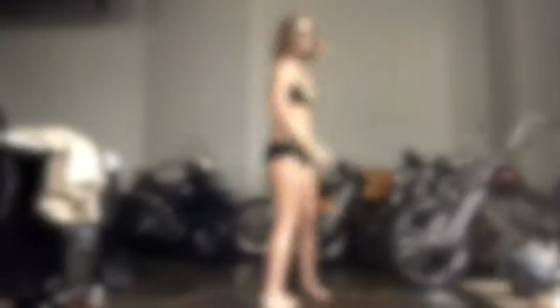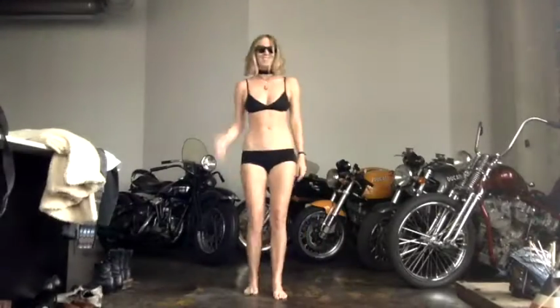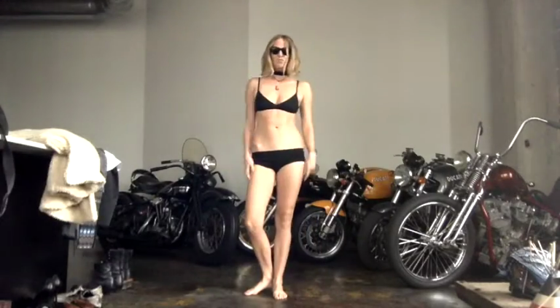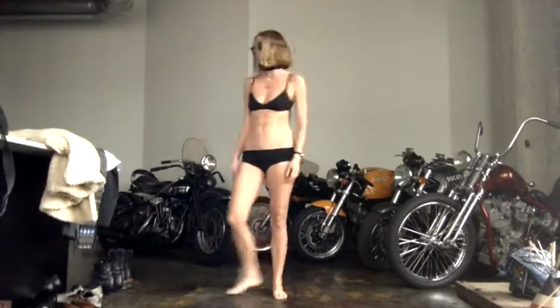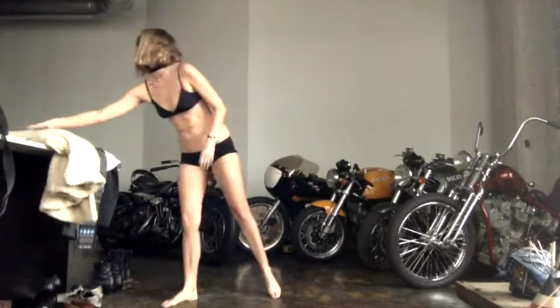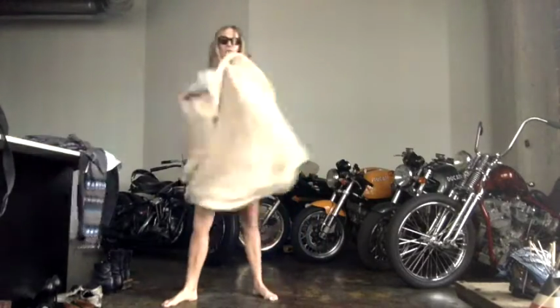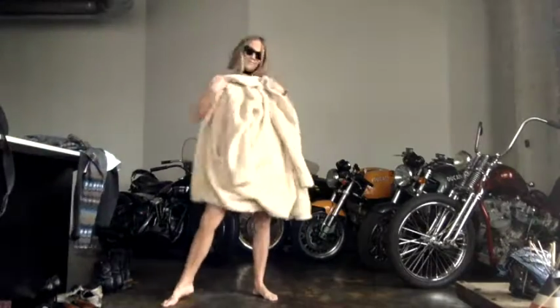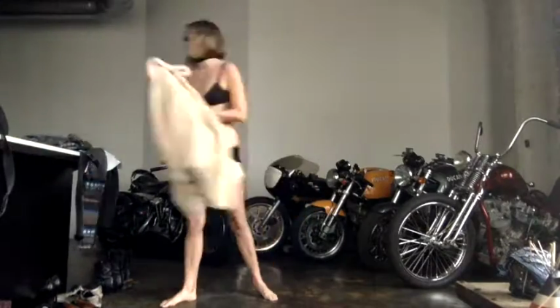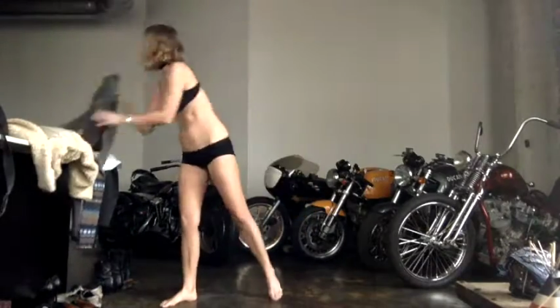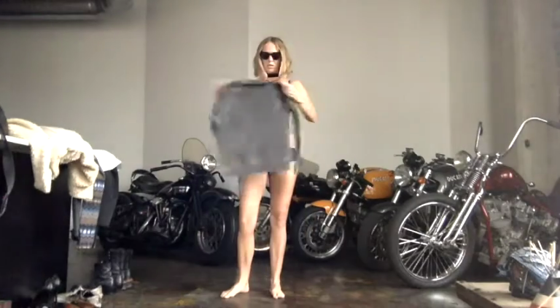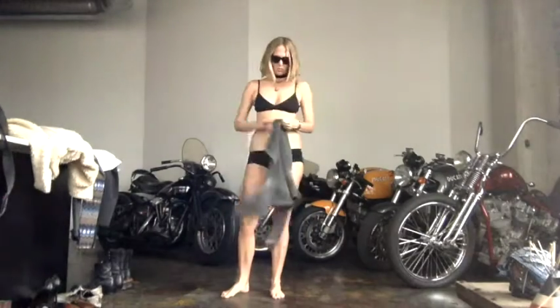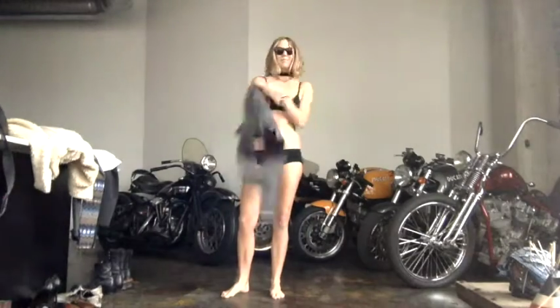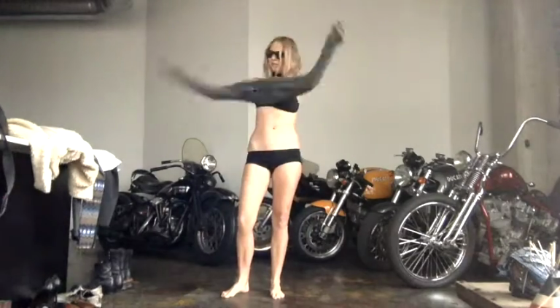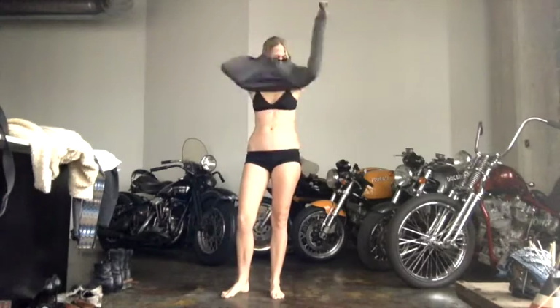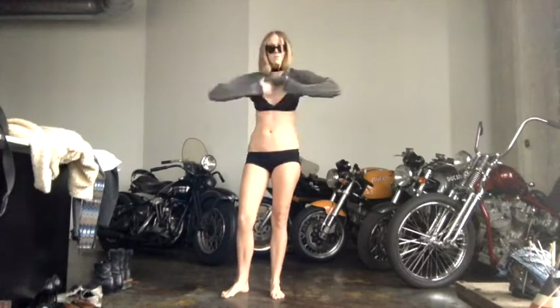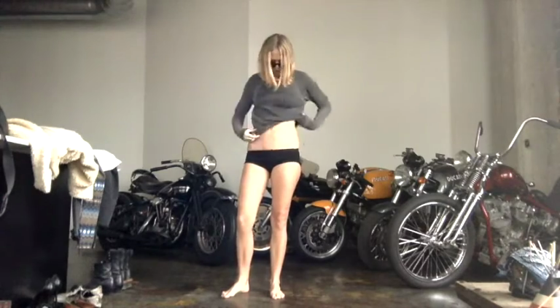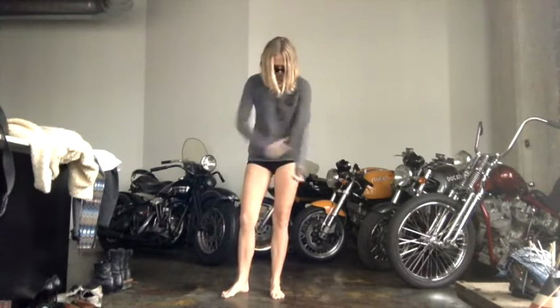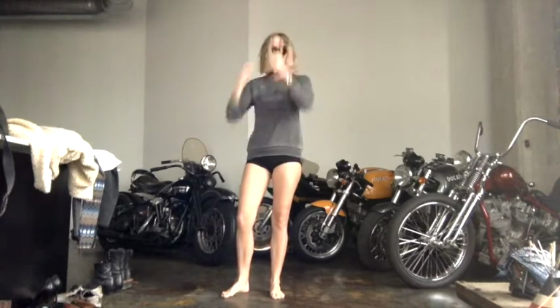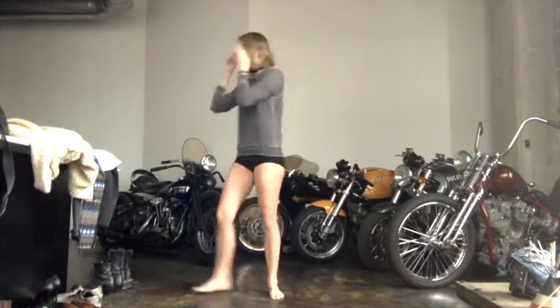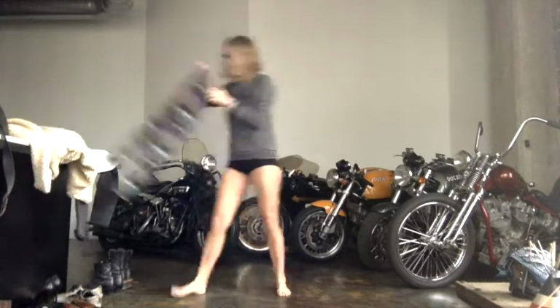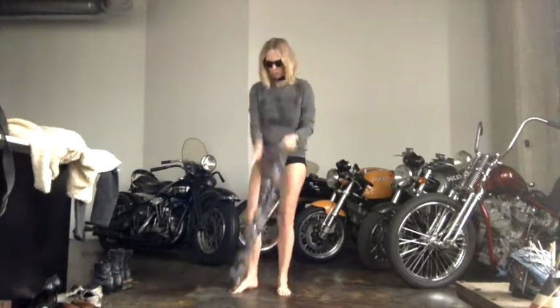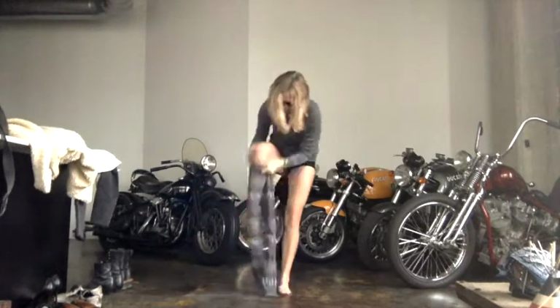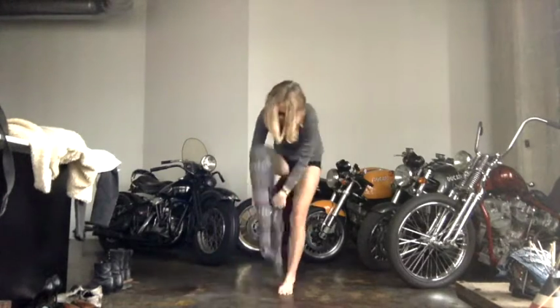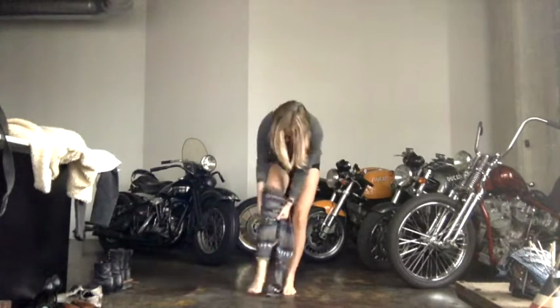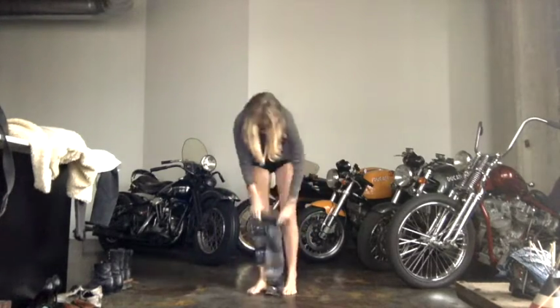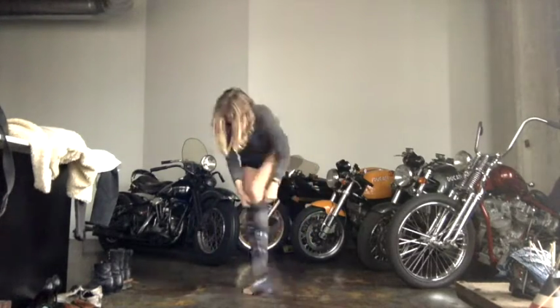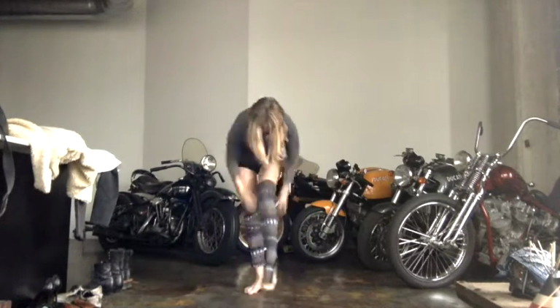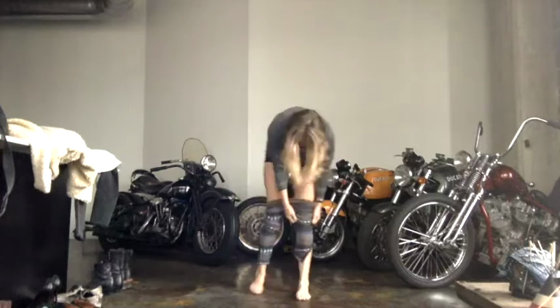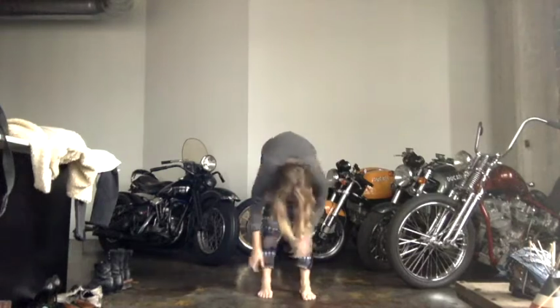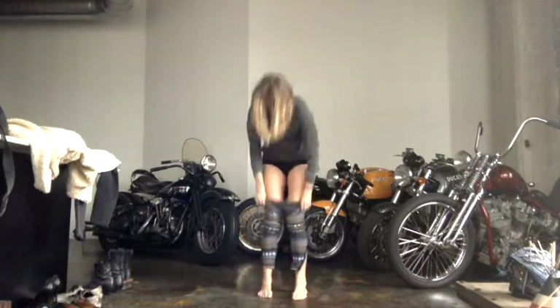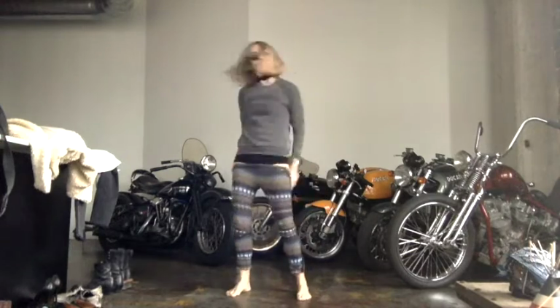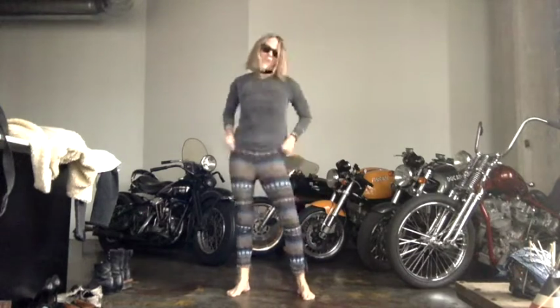Welcome to this Get Dressed With Me on my faux fur teddy bear style coat. This coat is actually from Marc by Marc Jacobs, and I helped design it — or, you know, styled the collection with it — a resort collection a couple years ago.